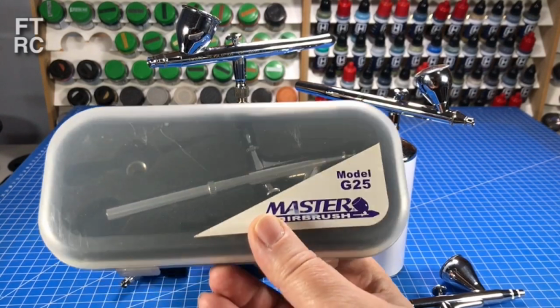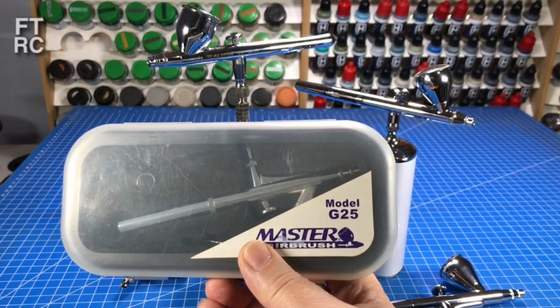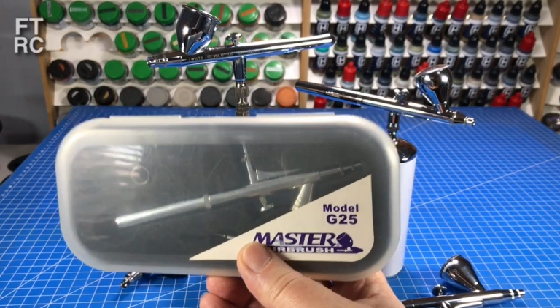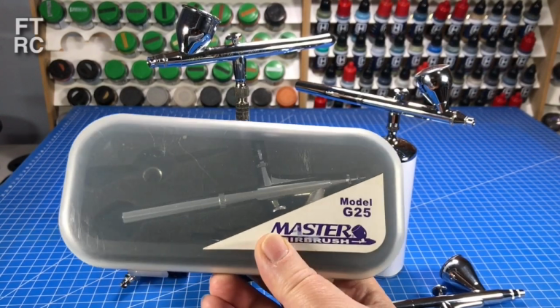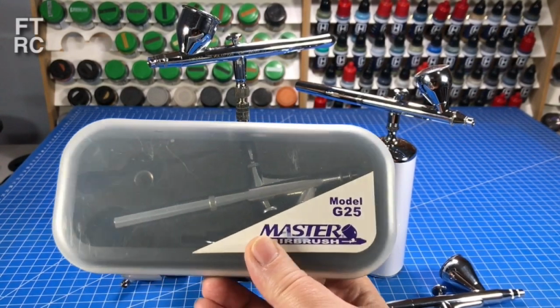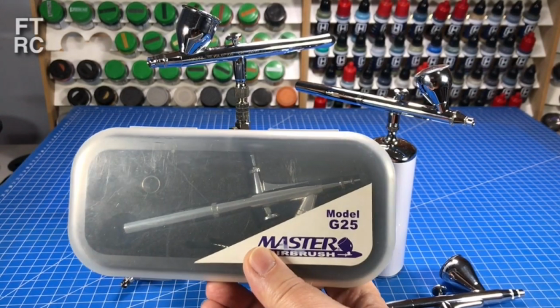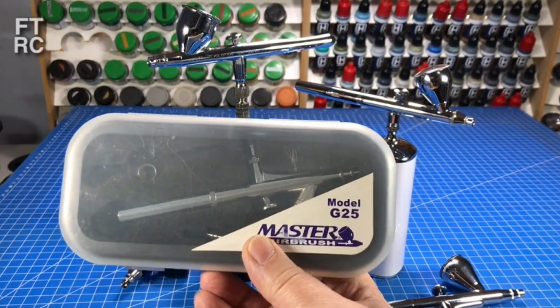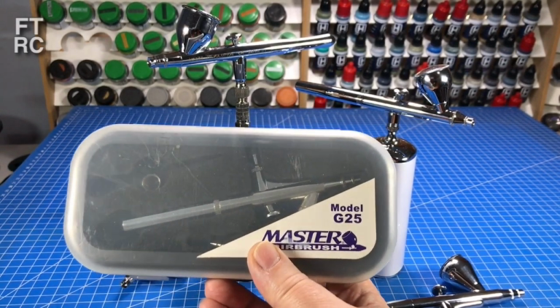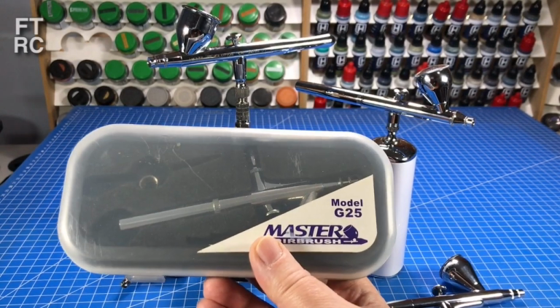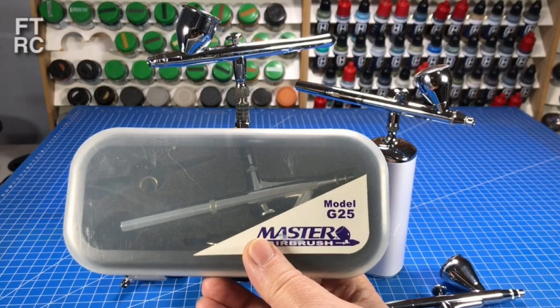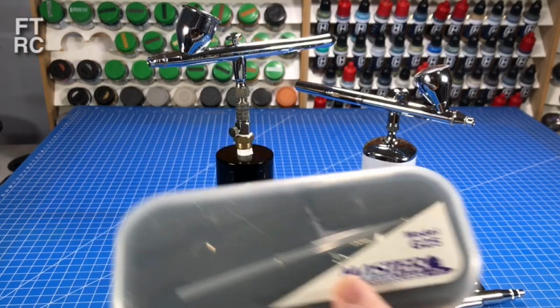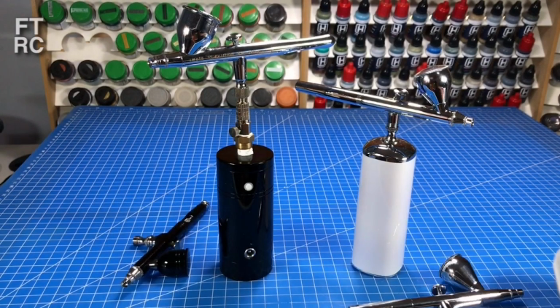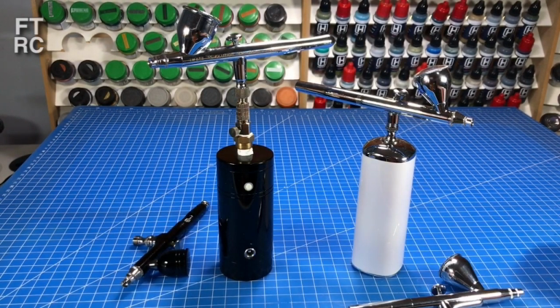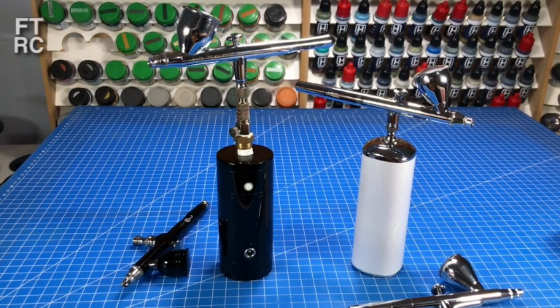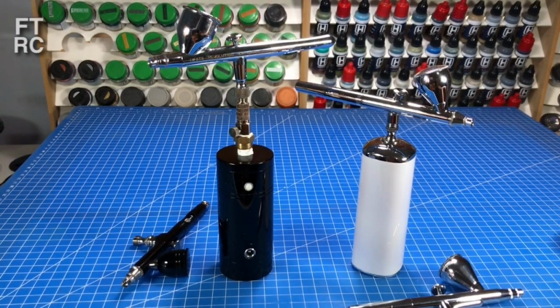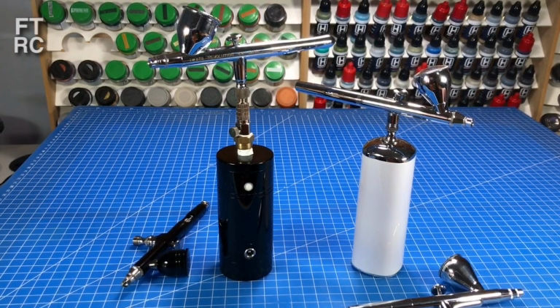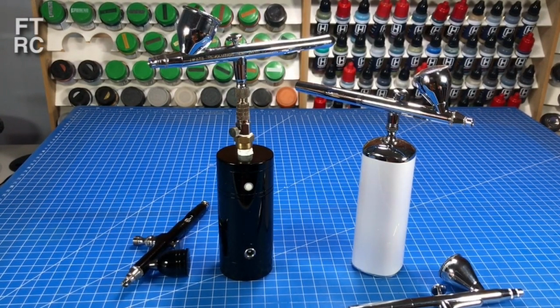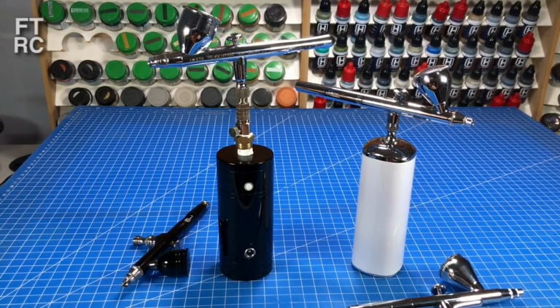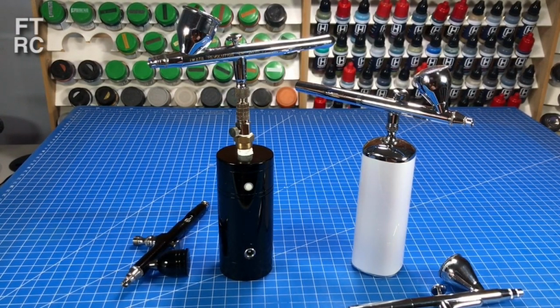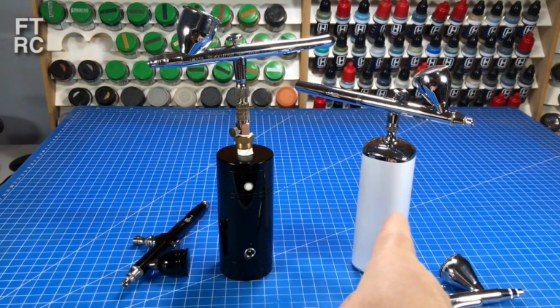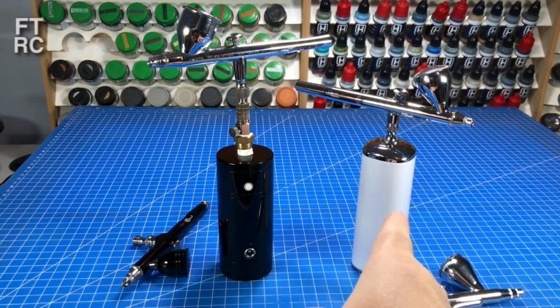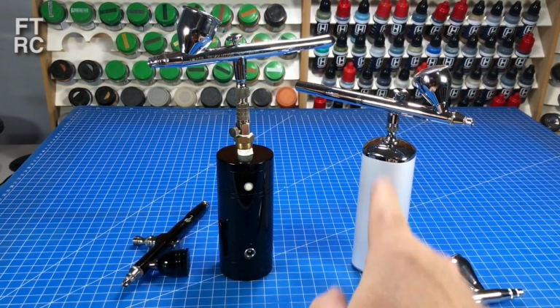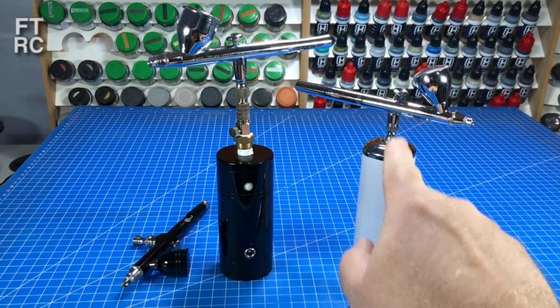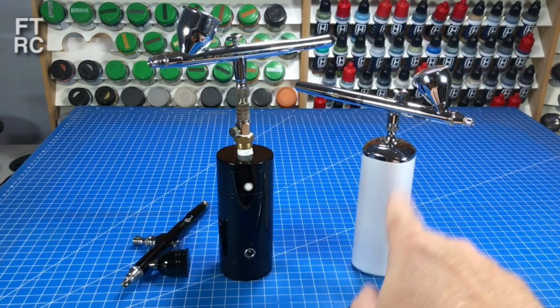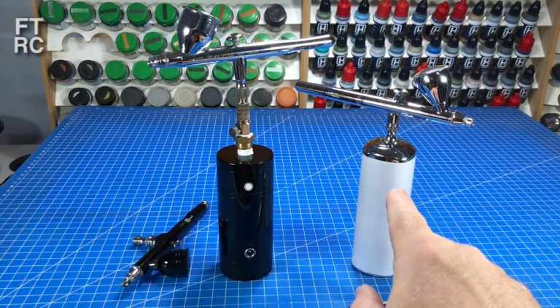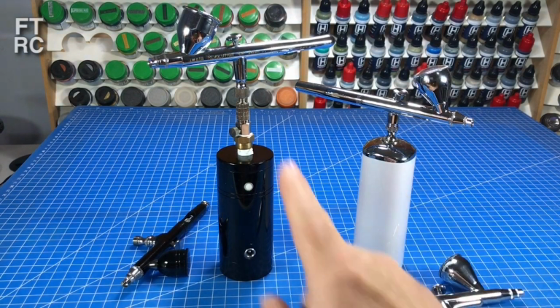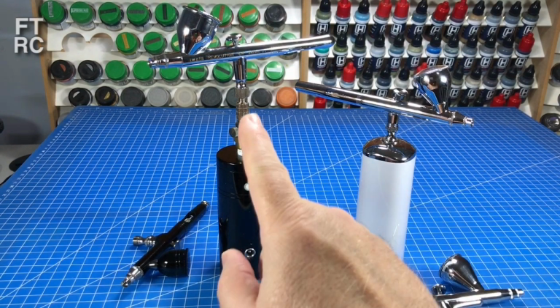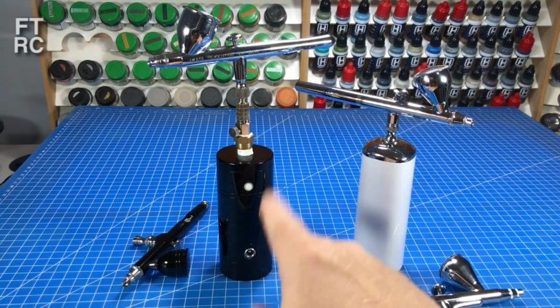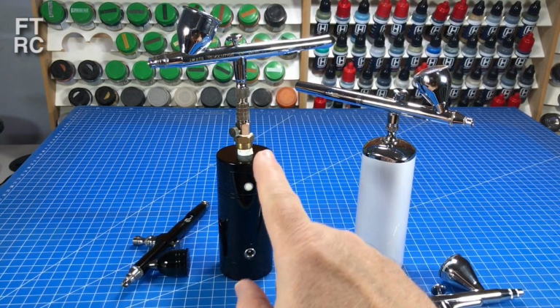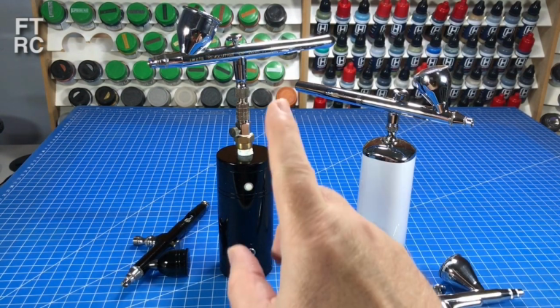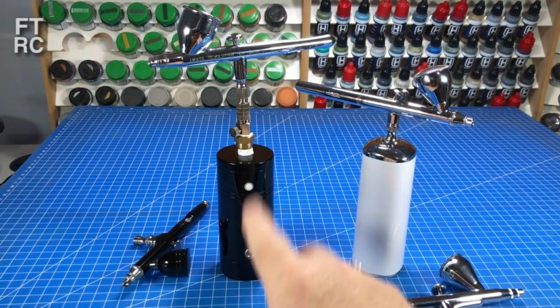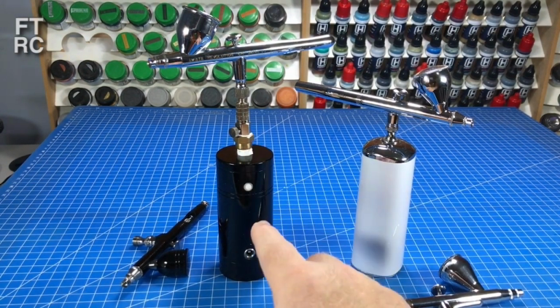This is a cheap, horrible airbrush that I got from America. It doesn't matter what country it comes from - they can be cheap, they can be good. This one here is good, and that would be made in China. So poor quality product can come from anywhere.